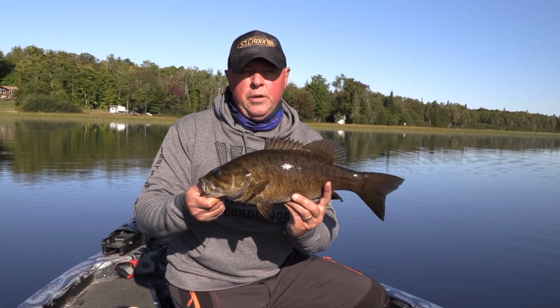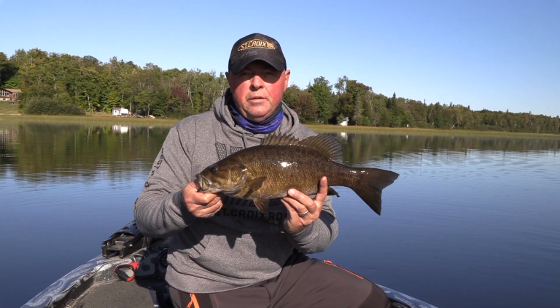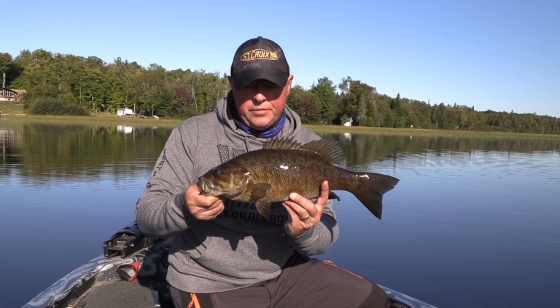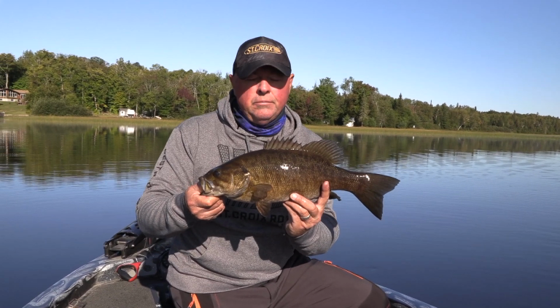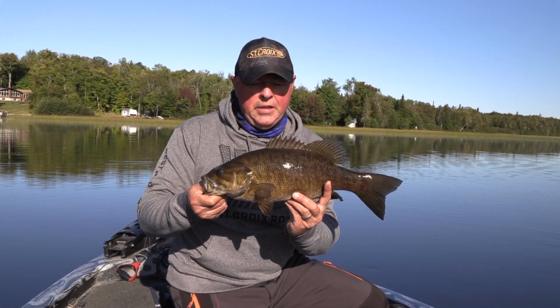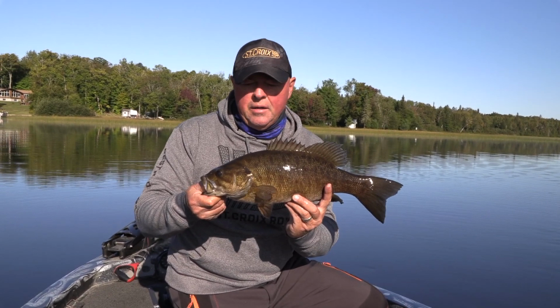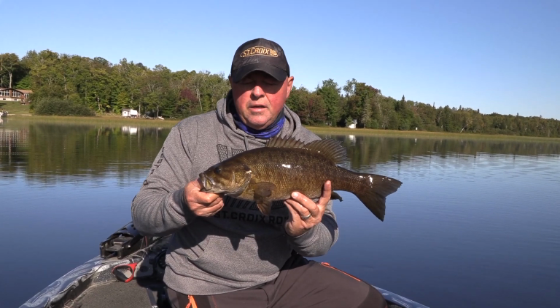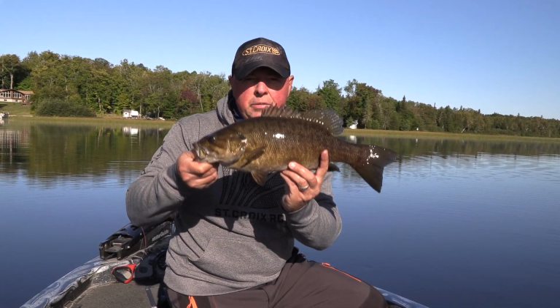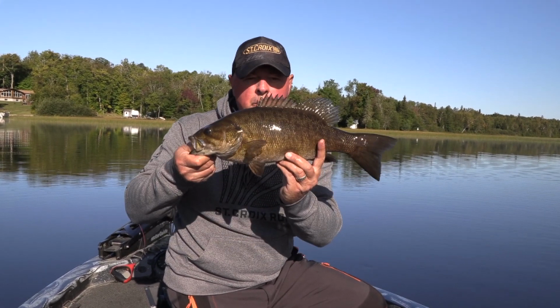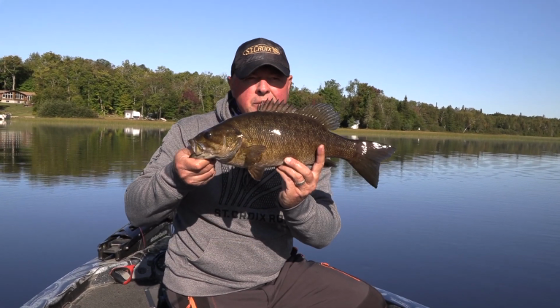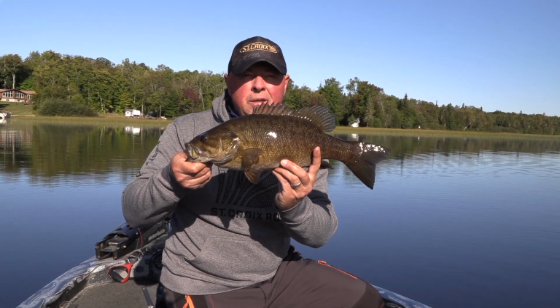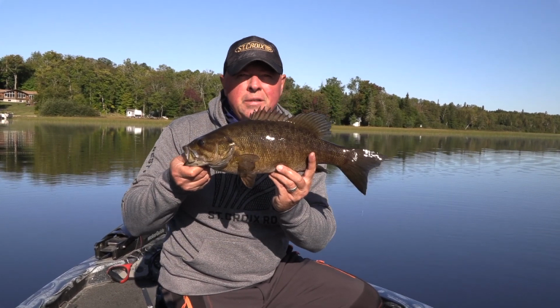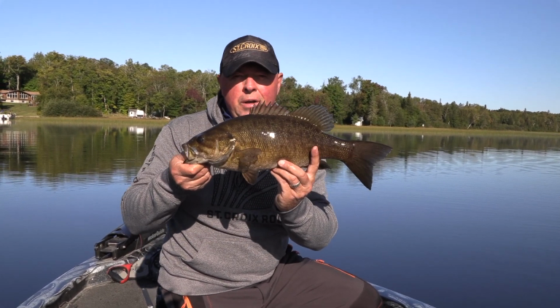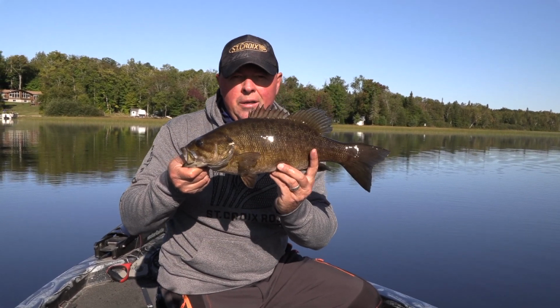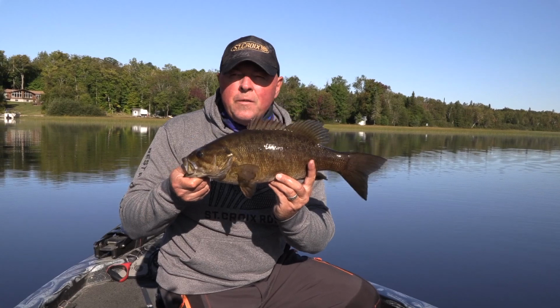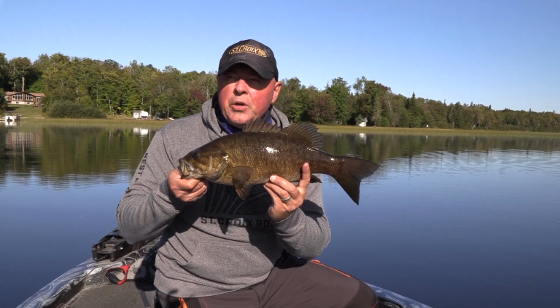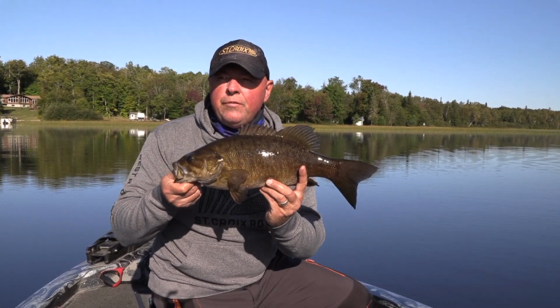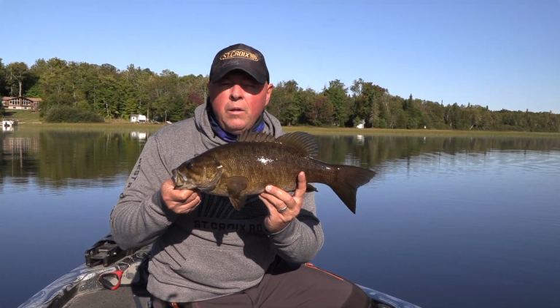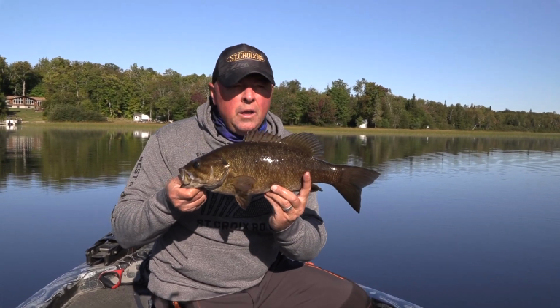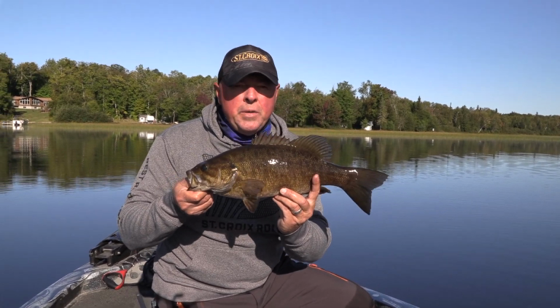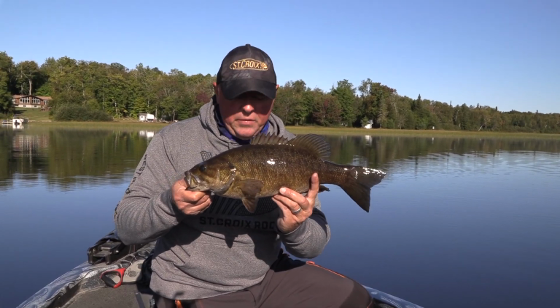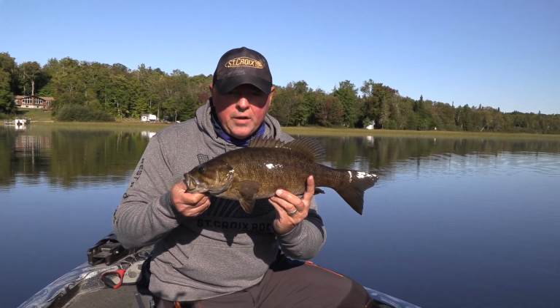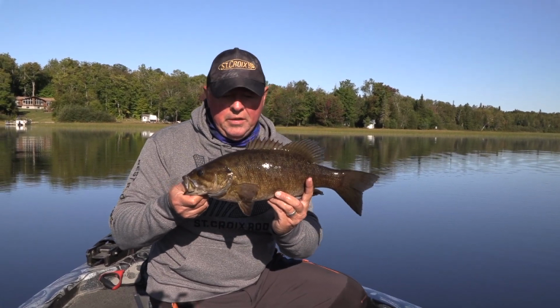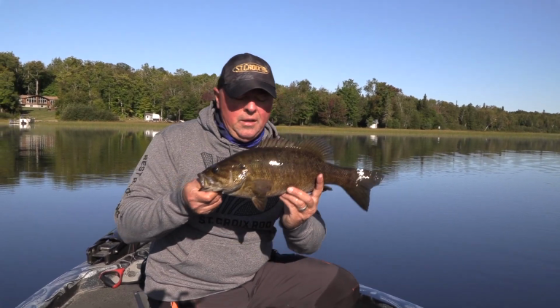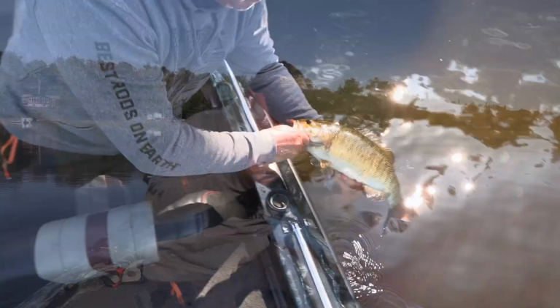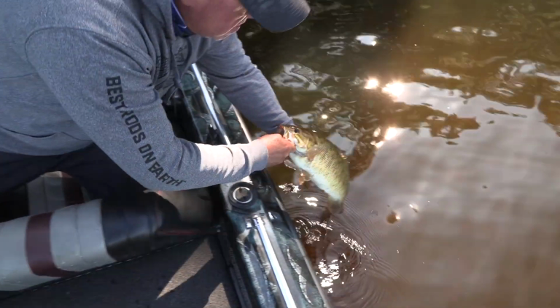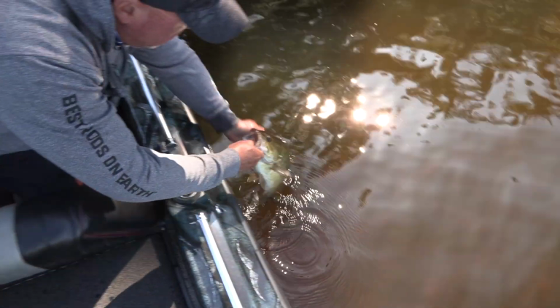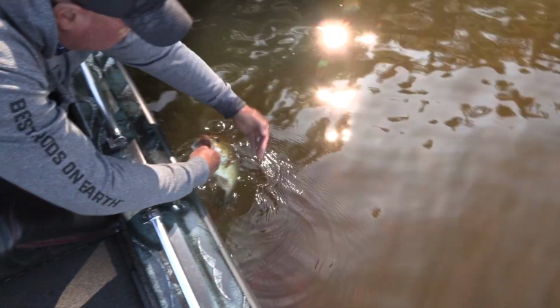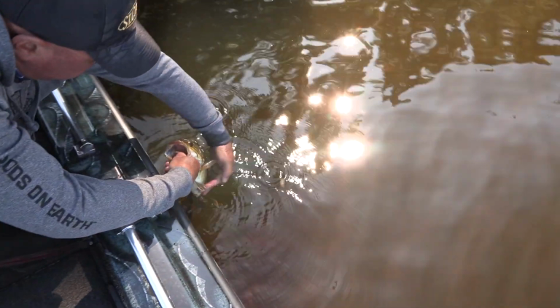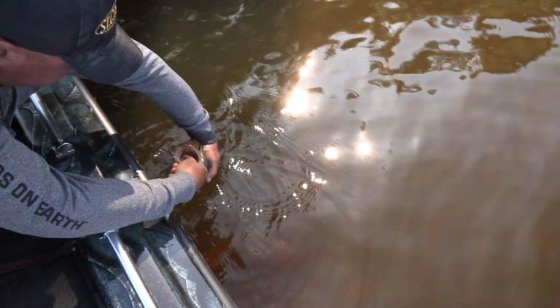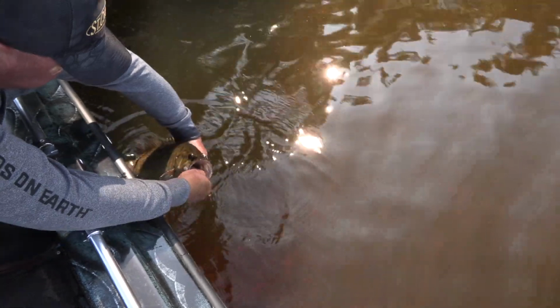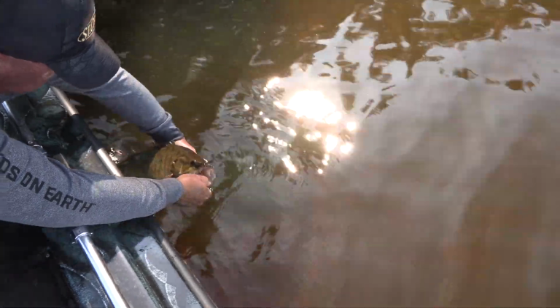It was zero this morning — zero — and see what still bites because they want to eat. There's a period in fall where they want to come in to eat. Put them in the box, let's catch some more.